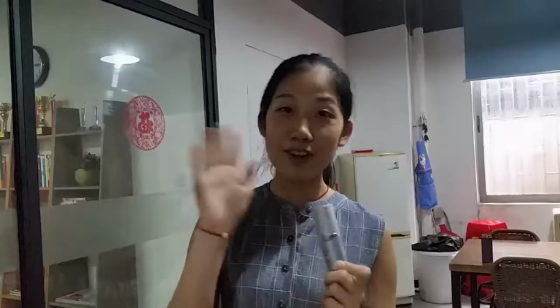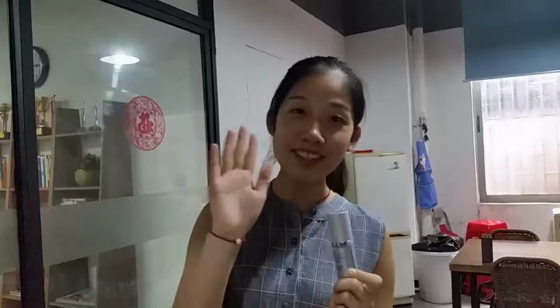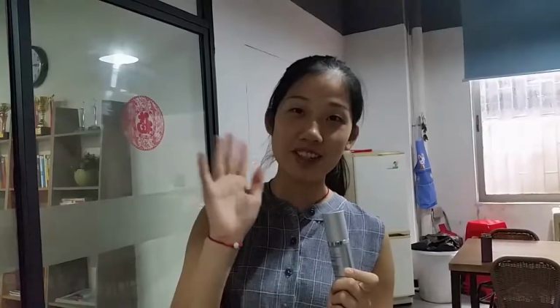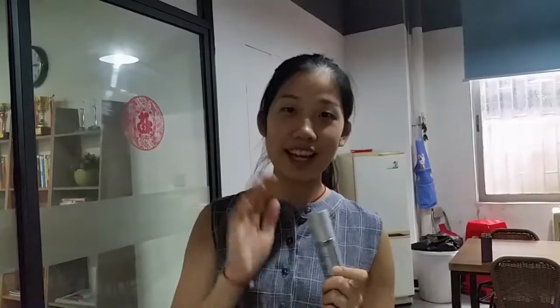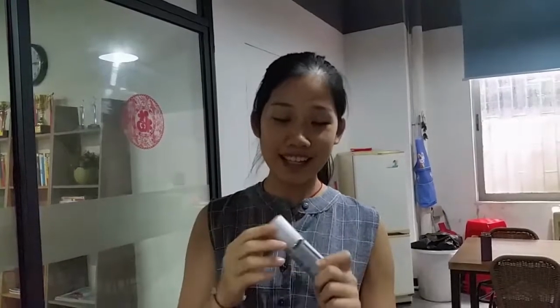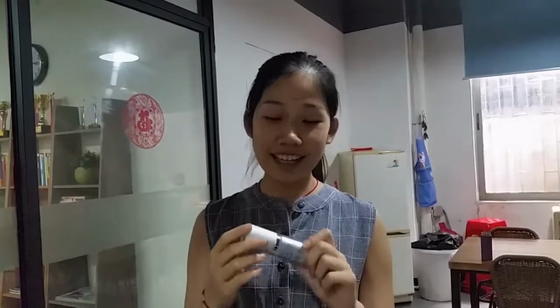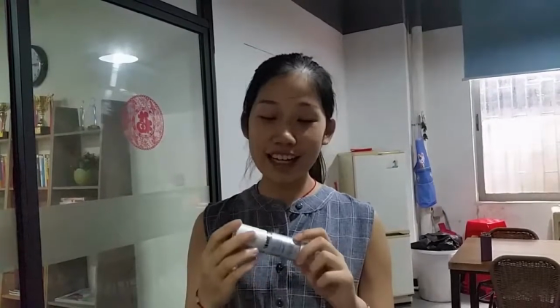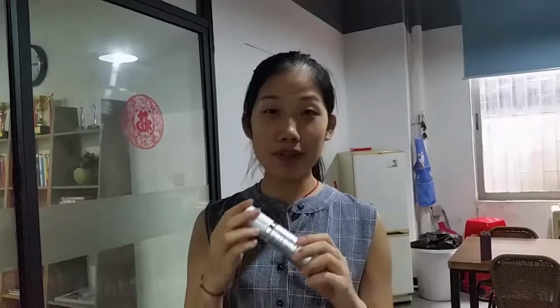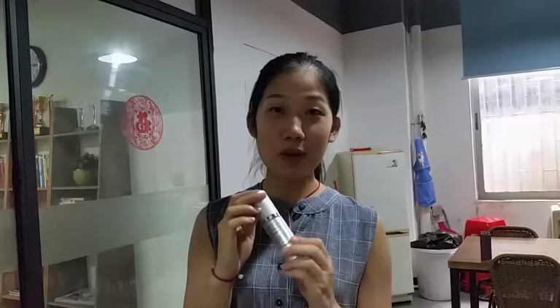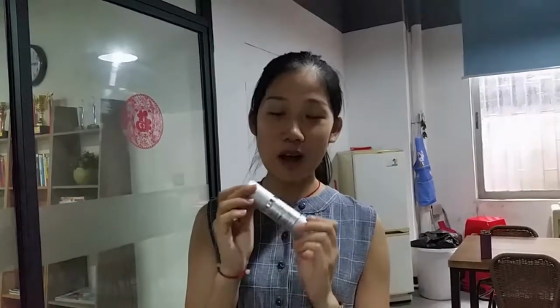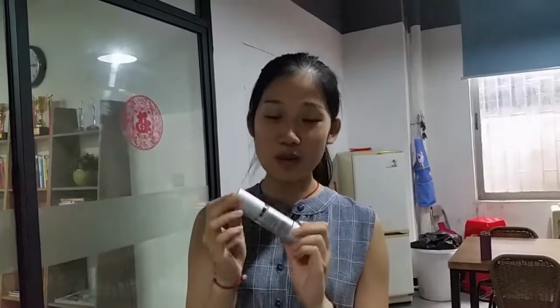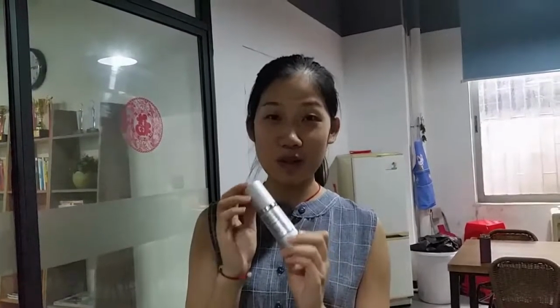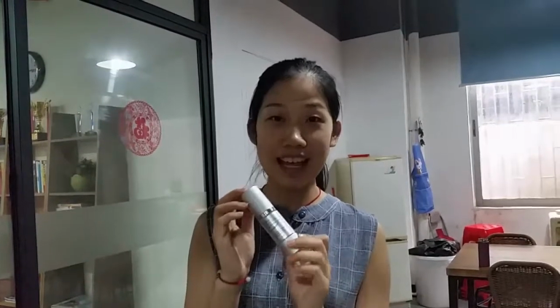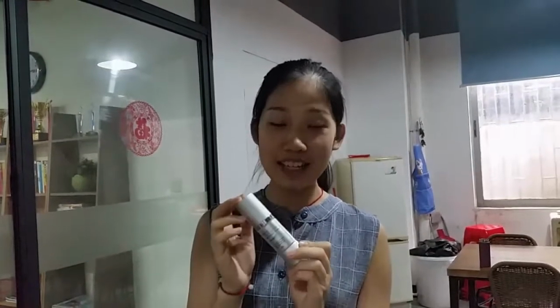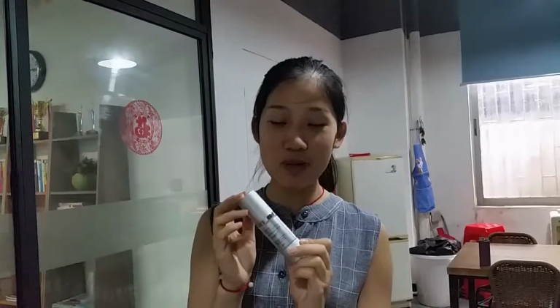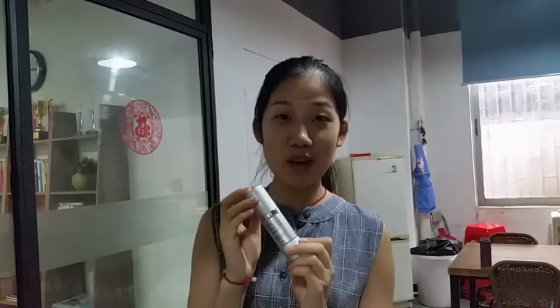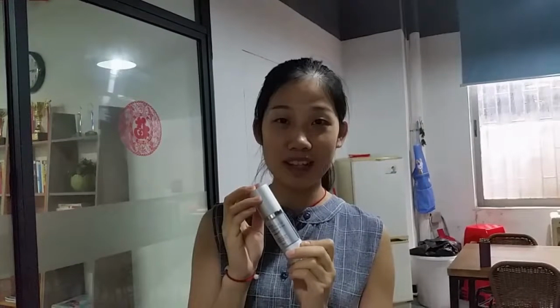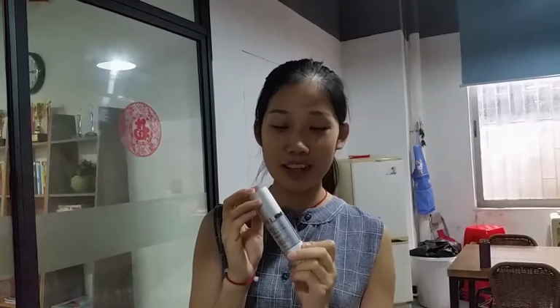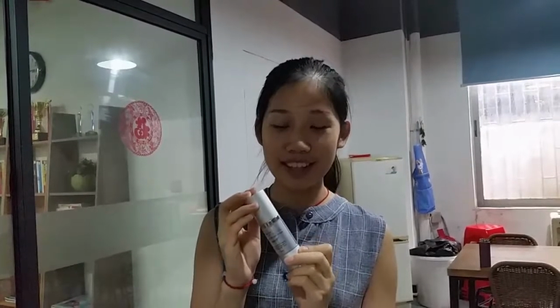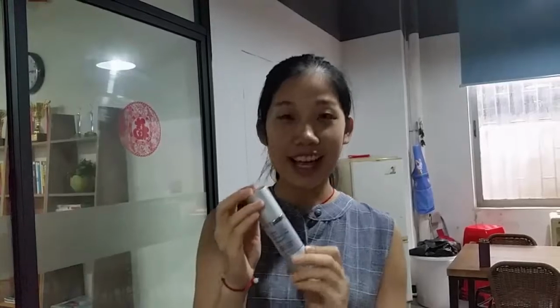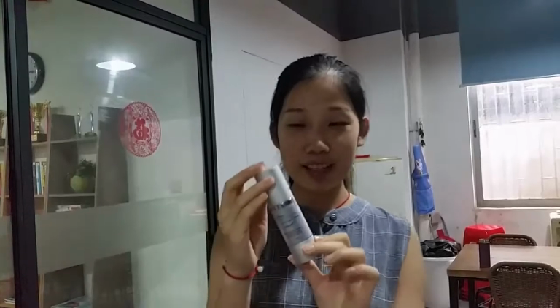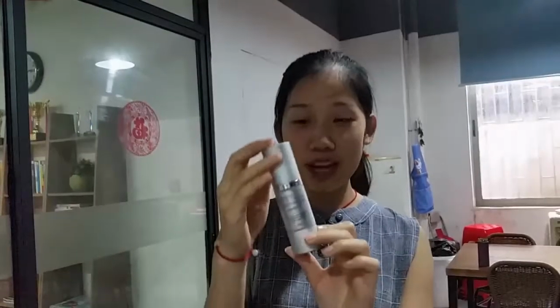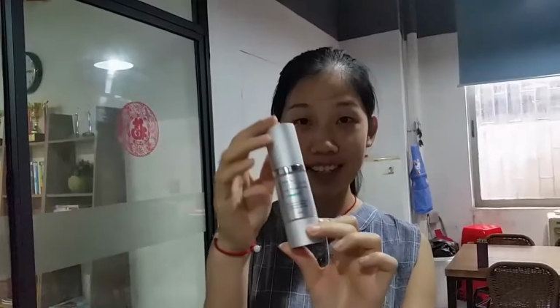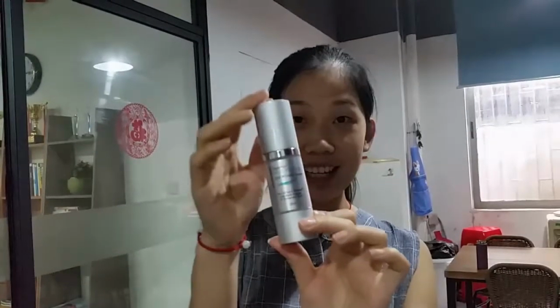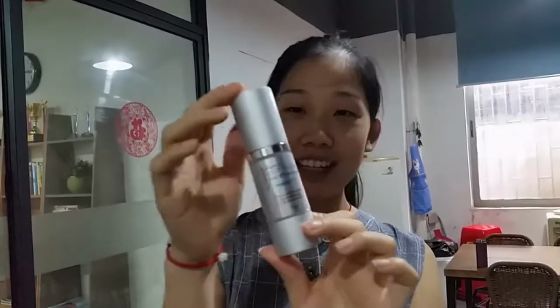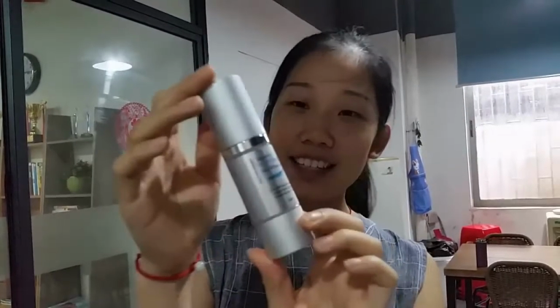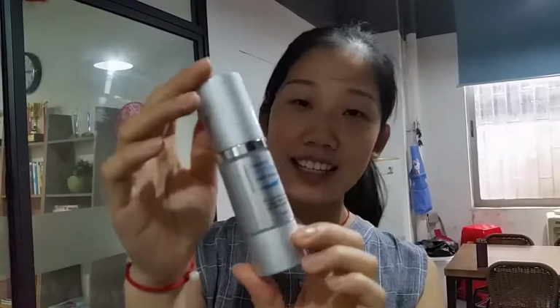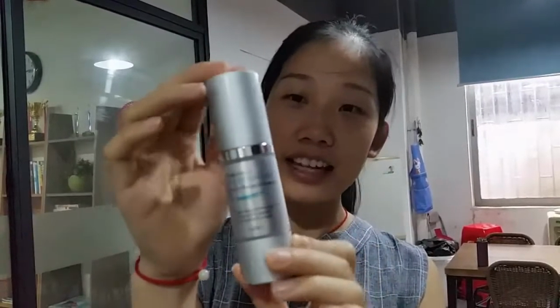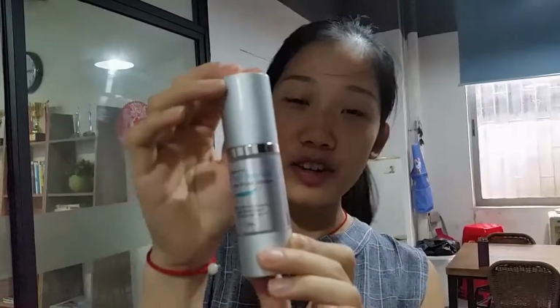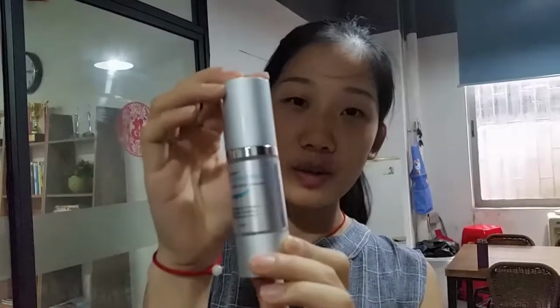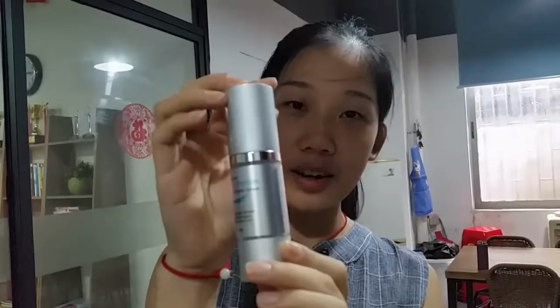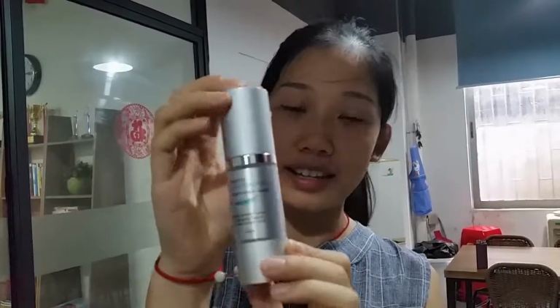Hello, this is Jay. Today let me show you how to use anti-wrinkle serum. As you can see, this is anti-wrinkle serum.